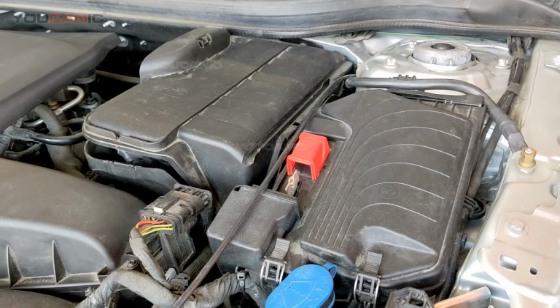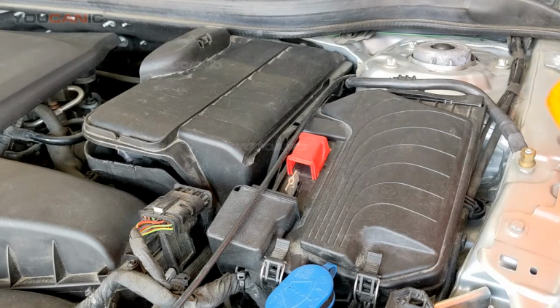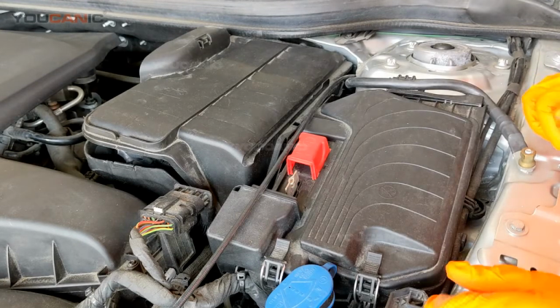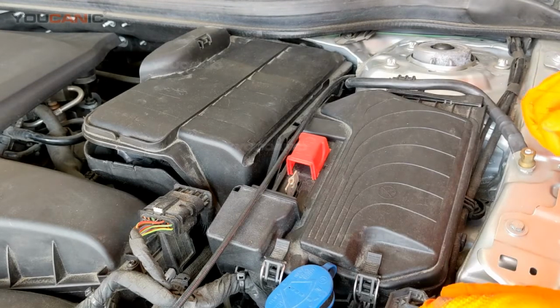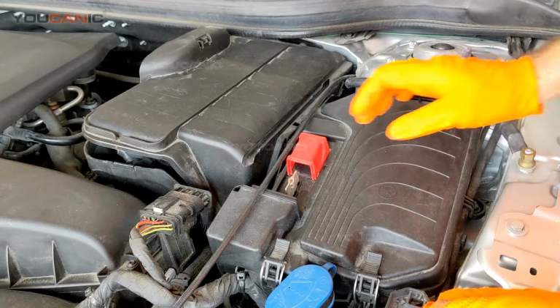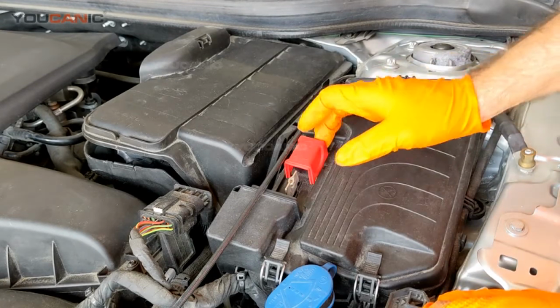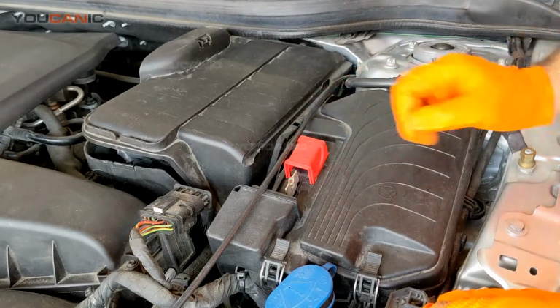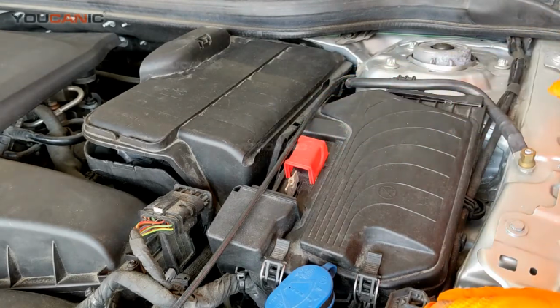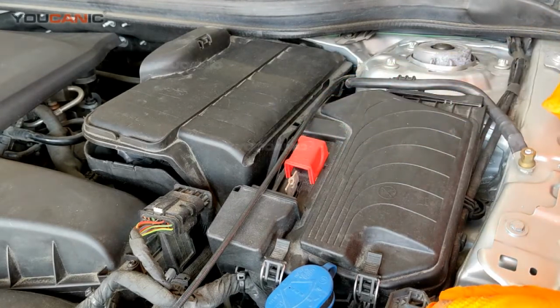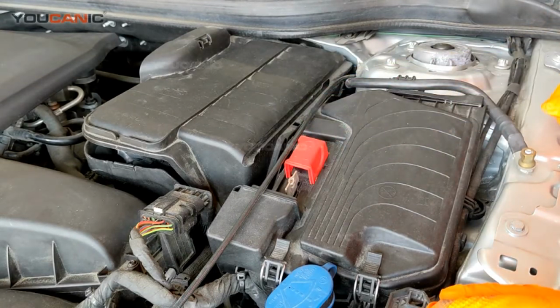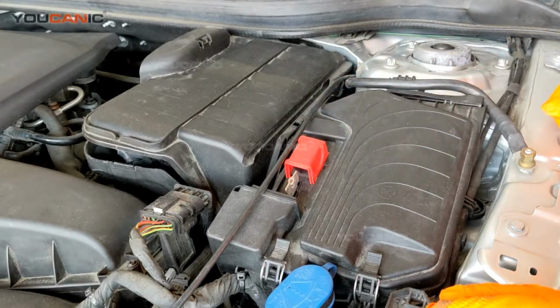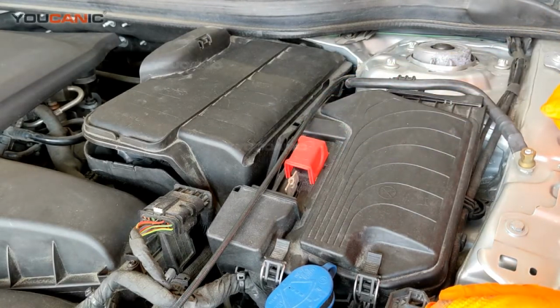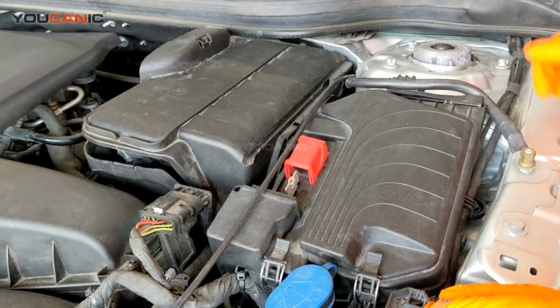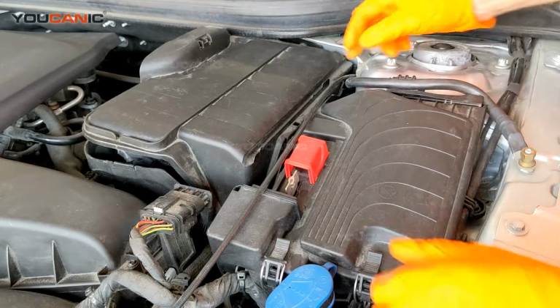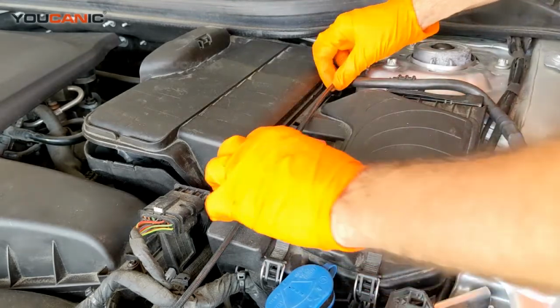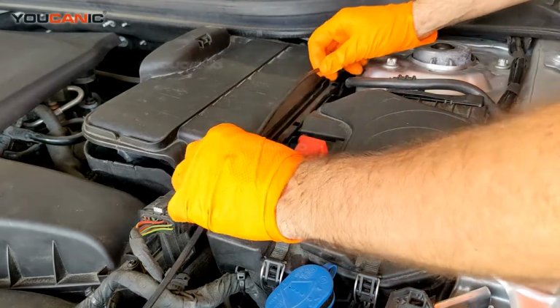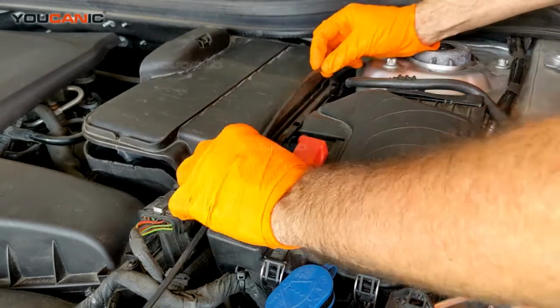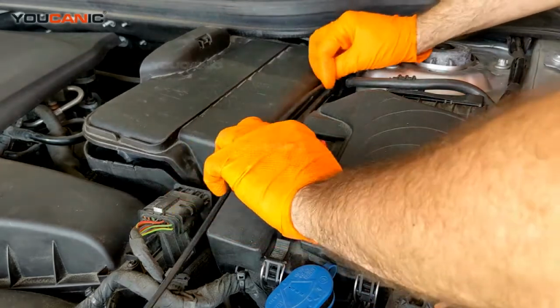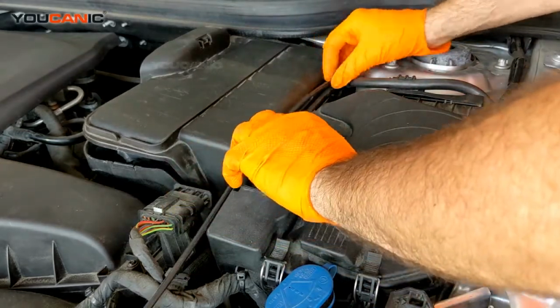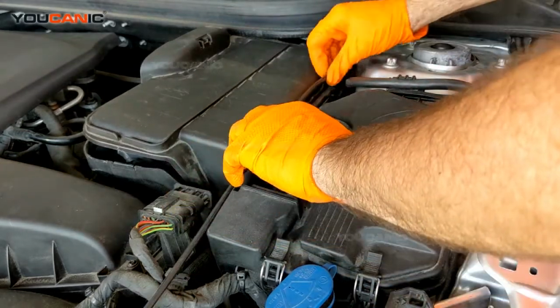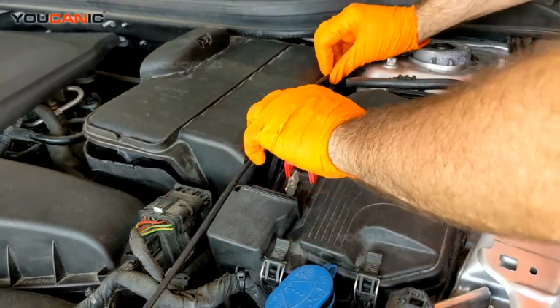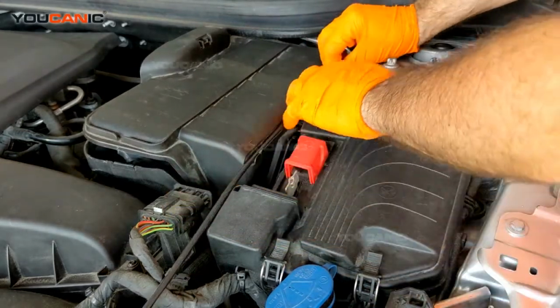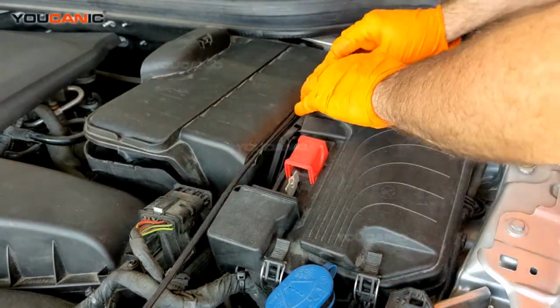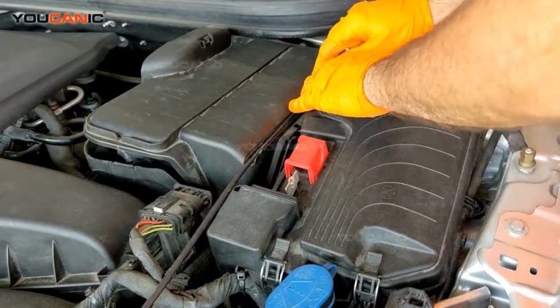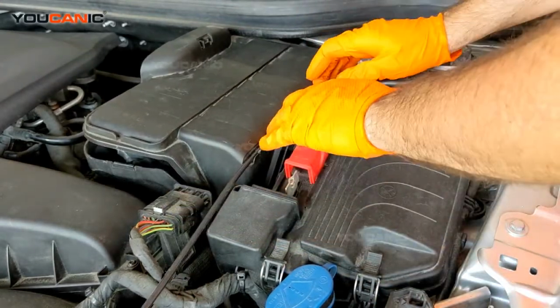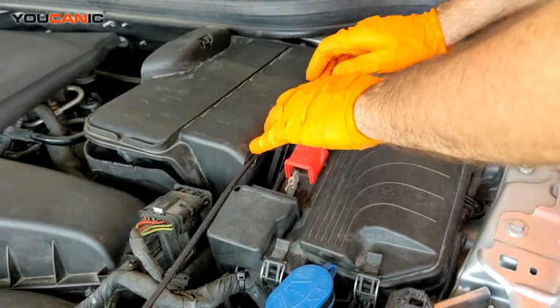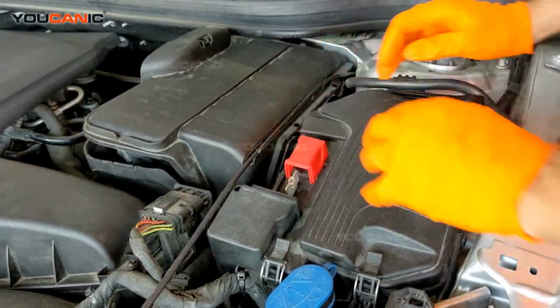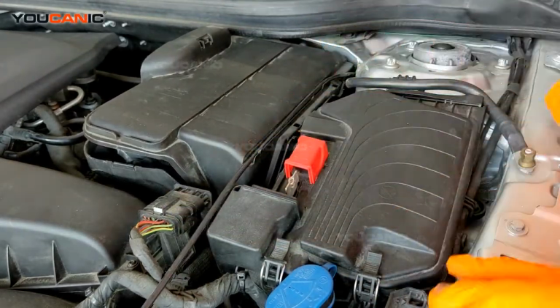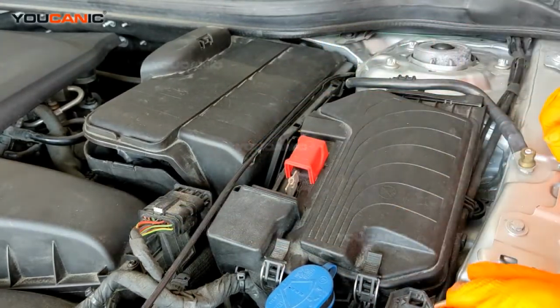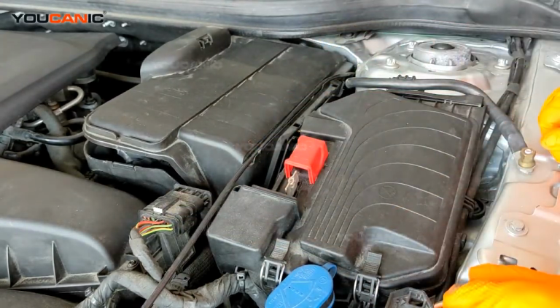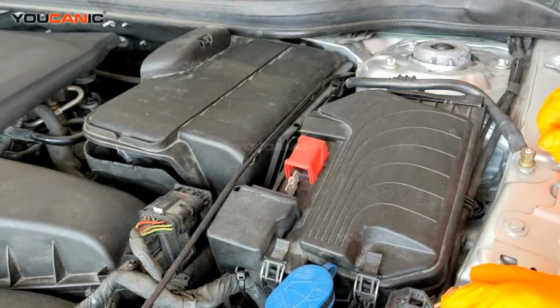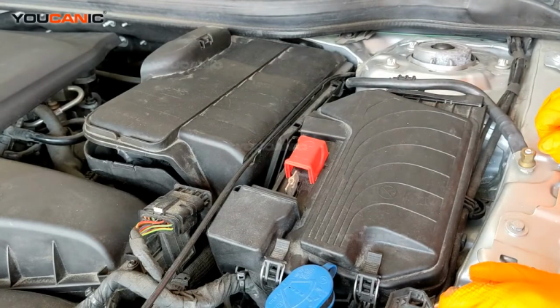Welcome to Eukhanic. Today we have a GLA class Mercedes here and we're going to talk about how you would get into the fuse box.